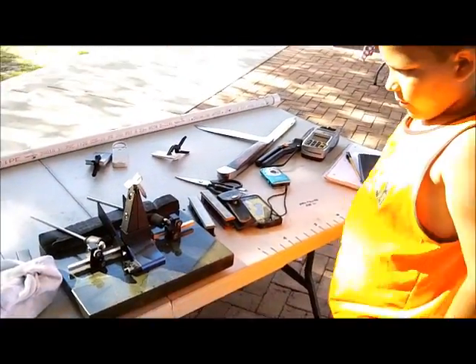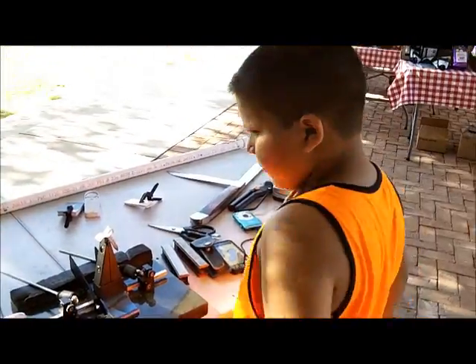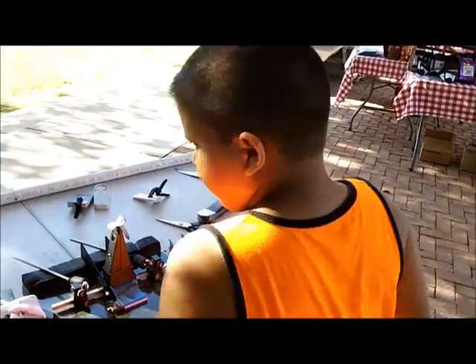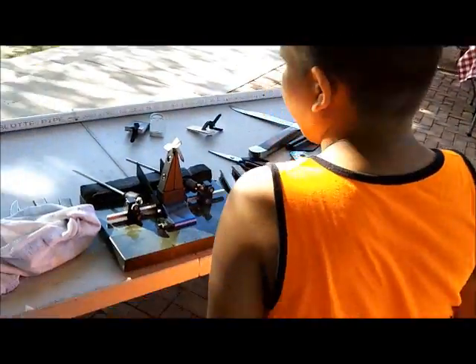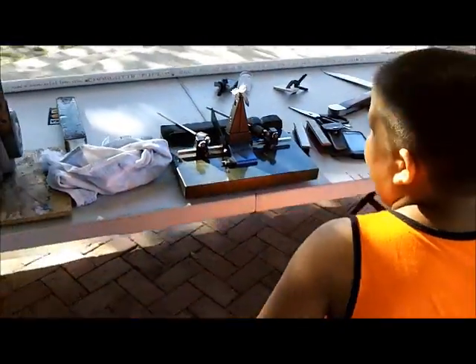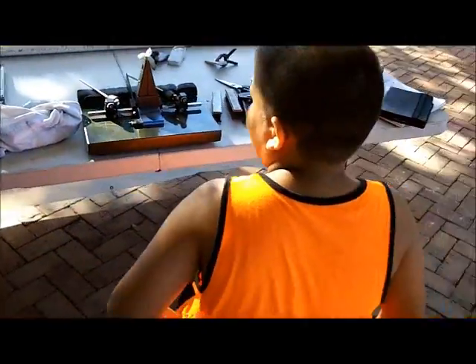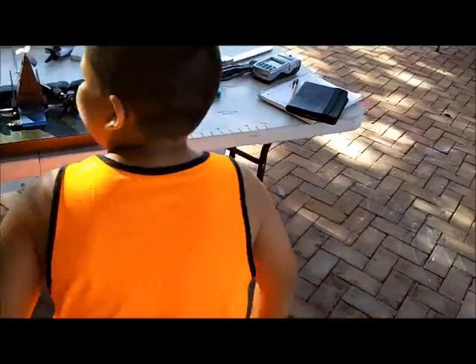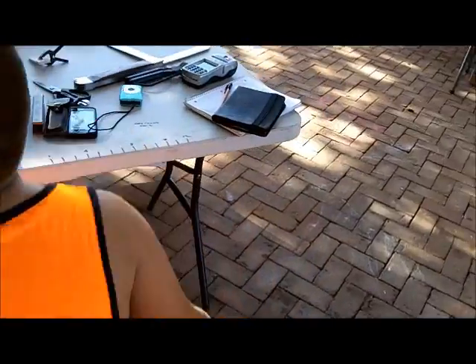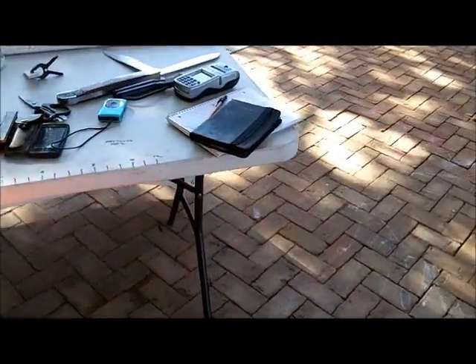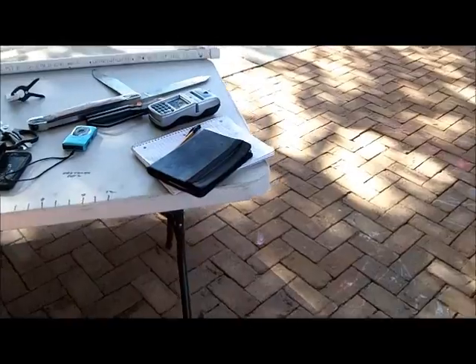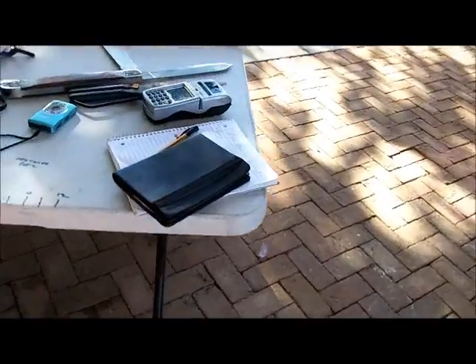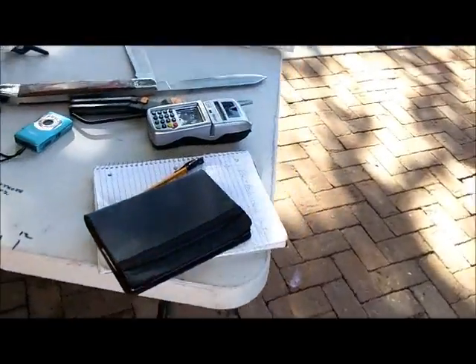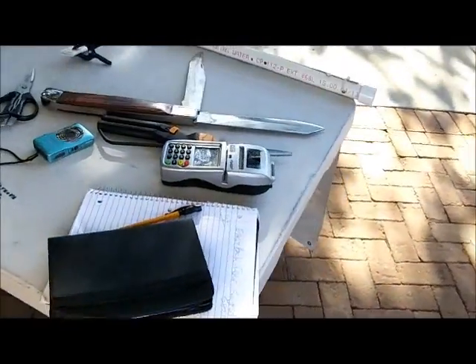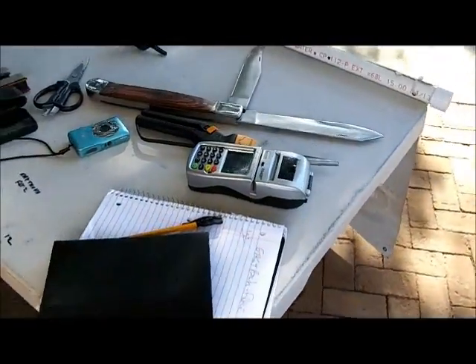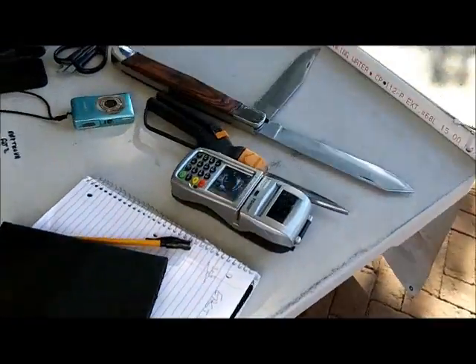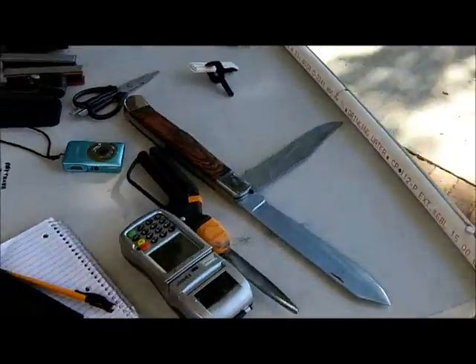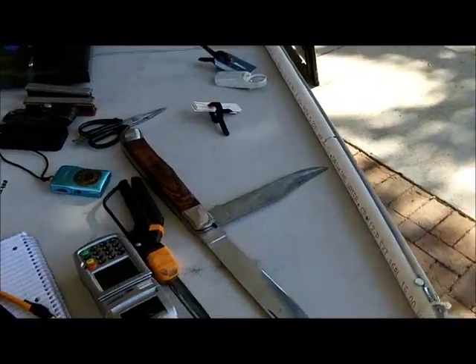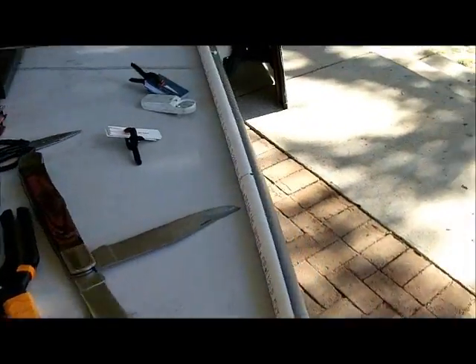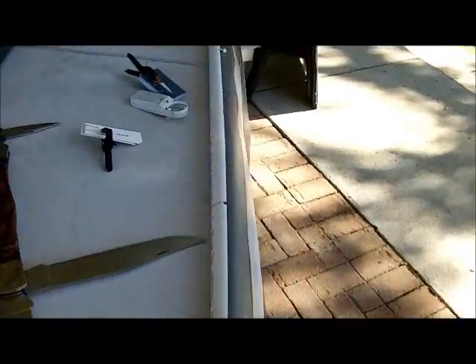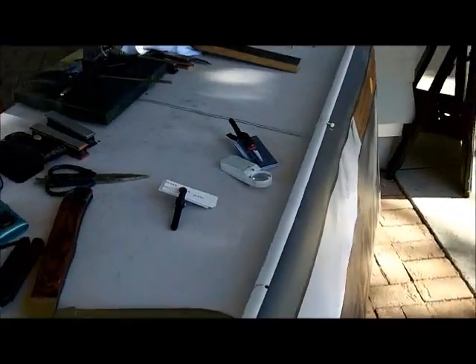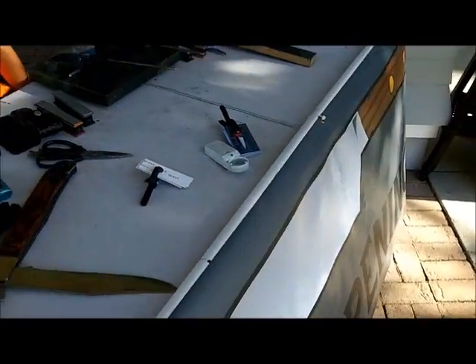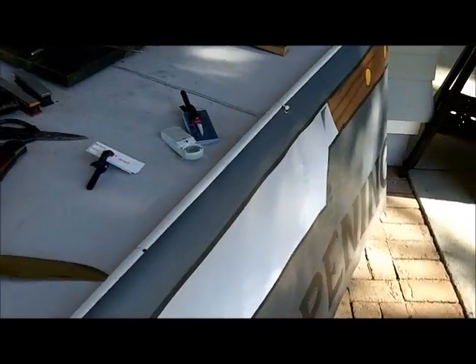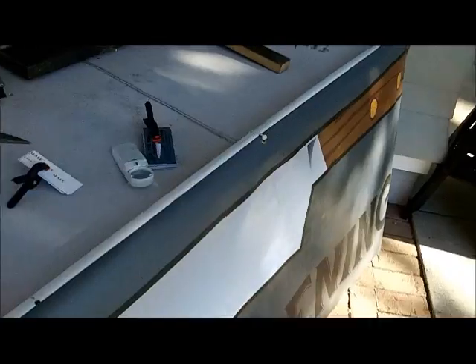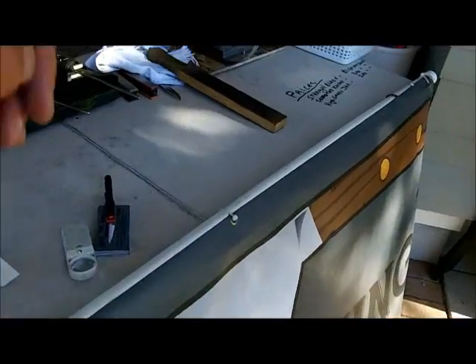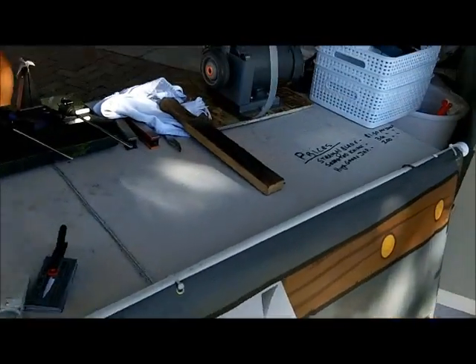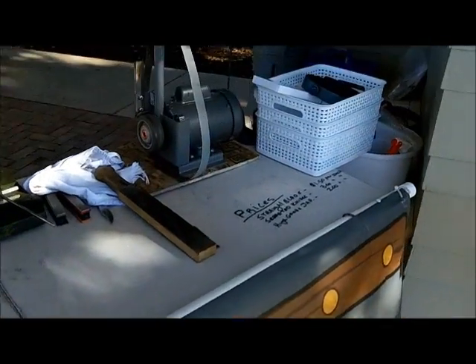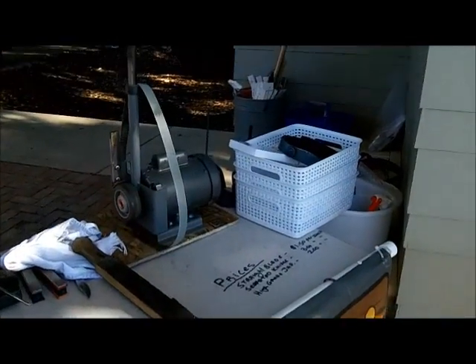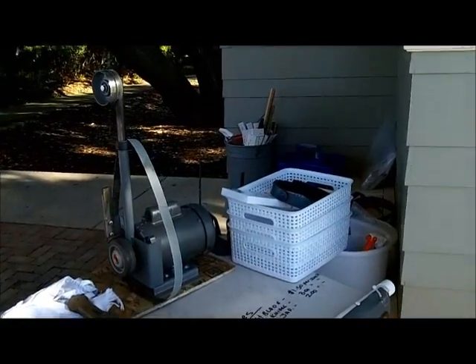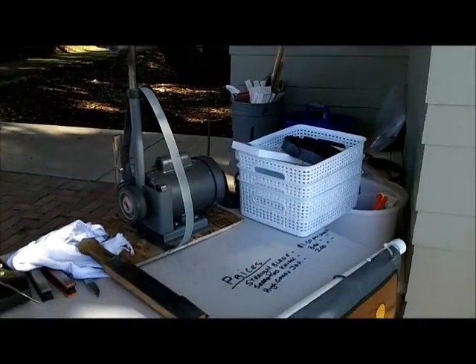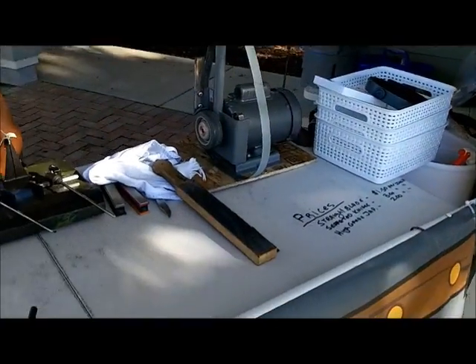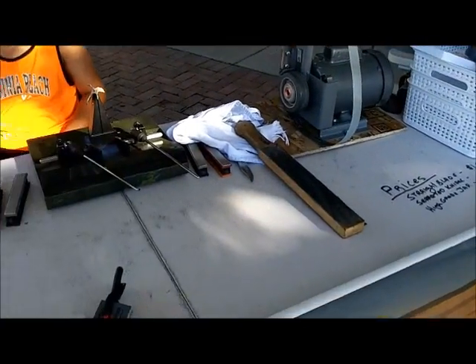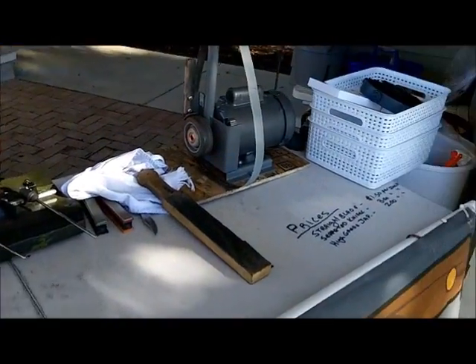You going to the beach today? Yeah, I think it's open now. Beach was closed out here for a week. Why? Bacteria in the water.